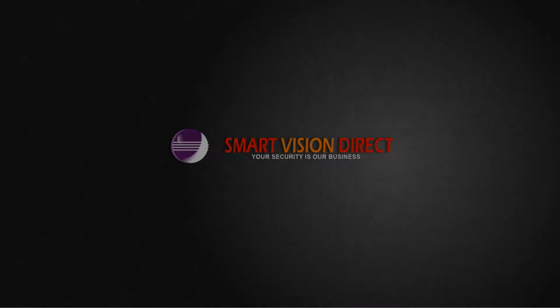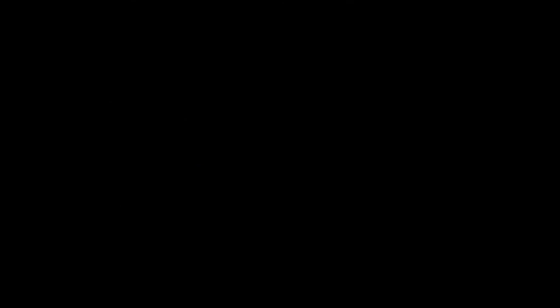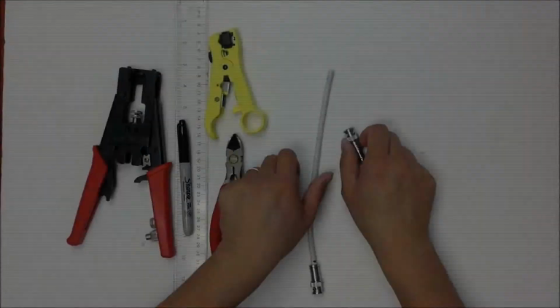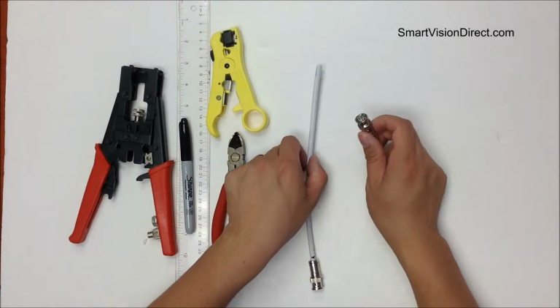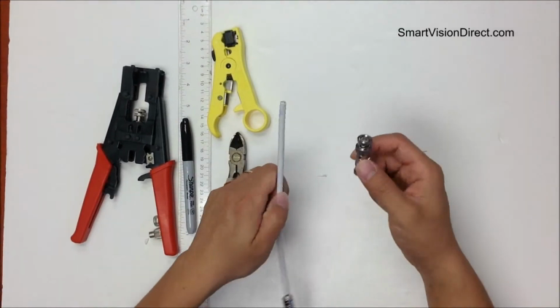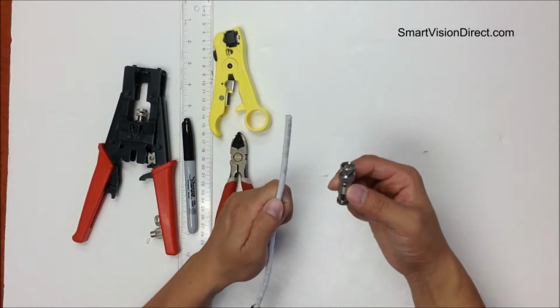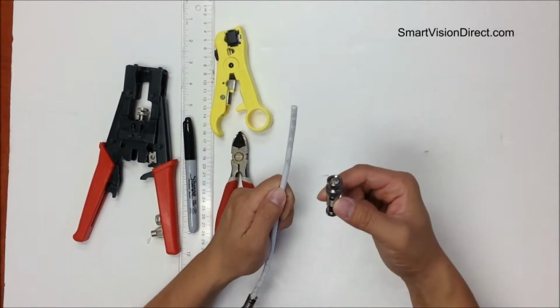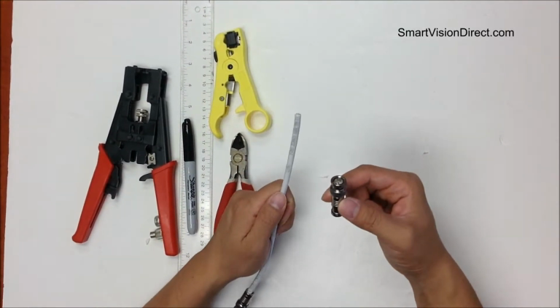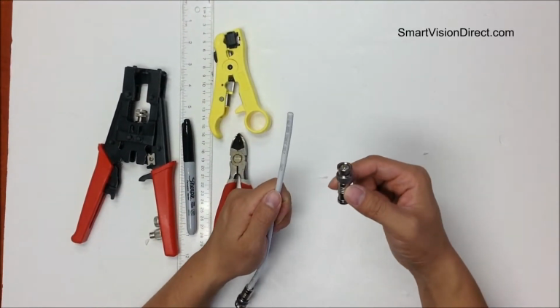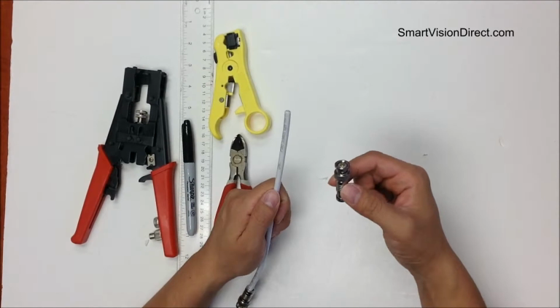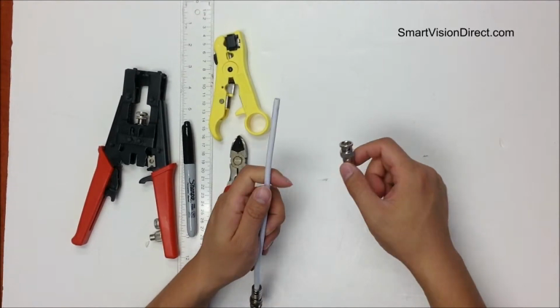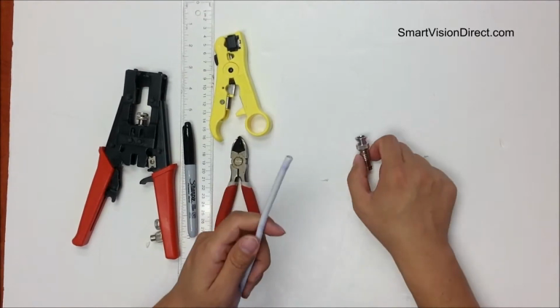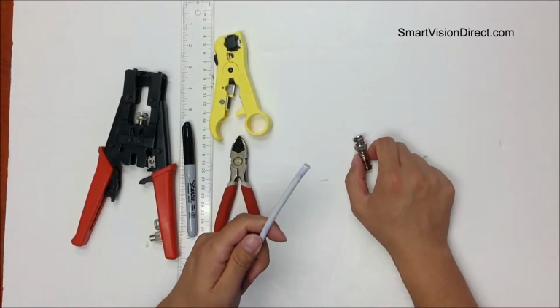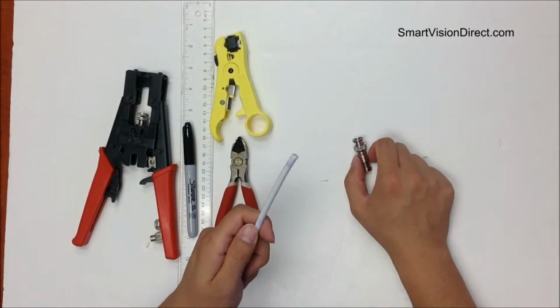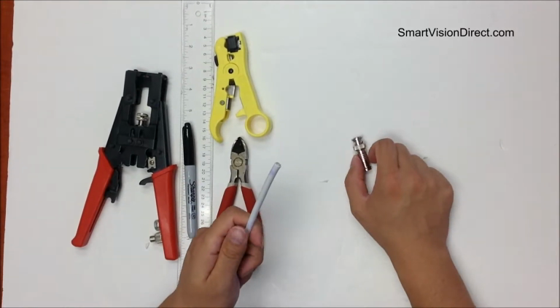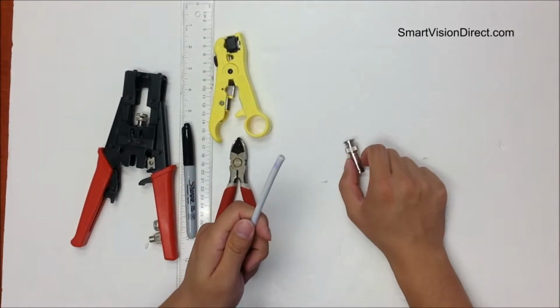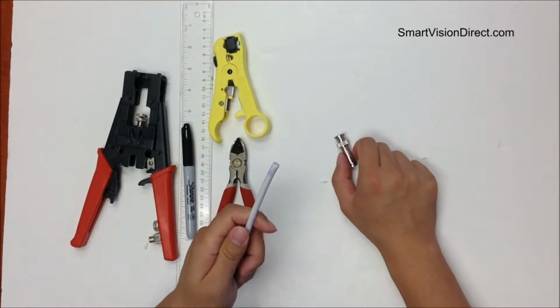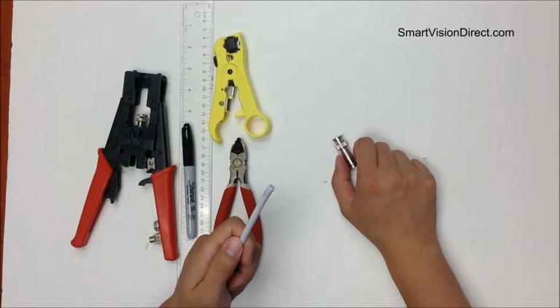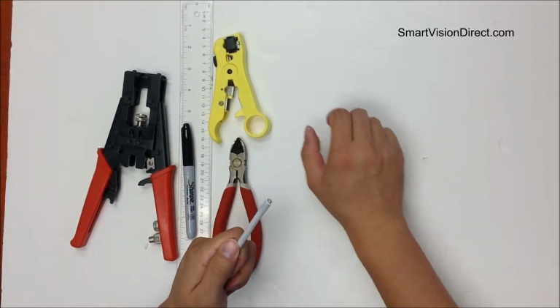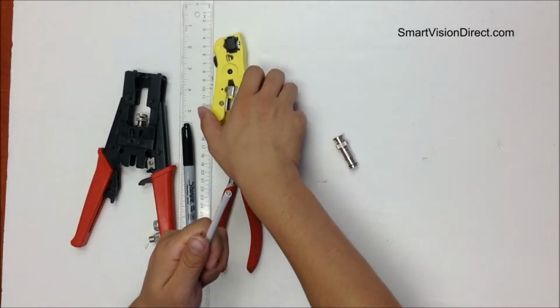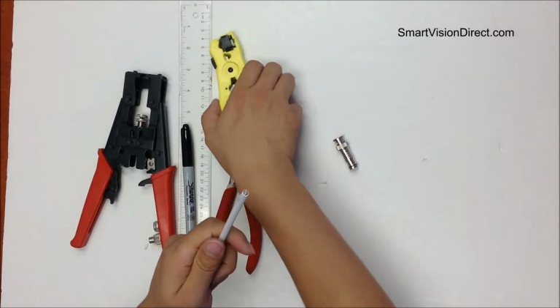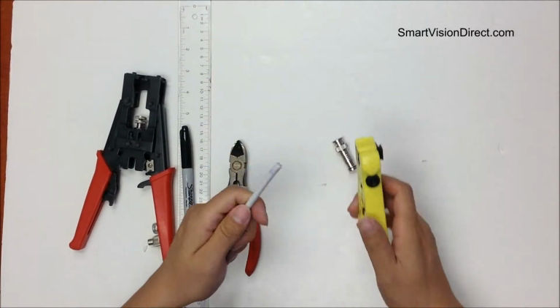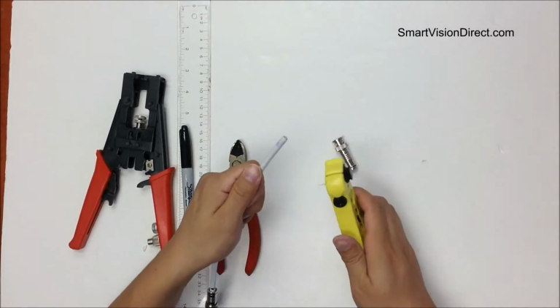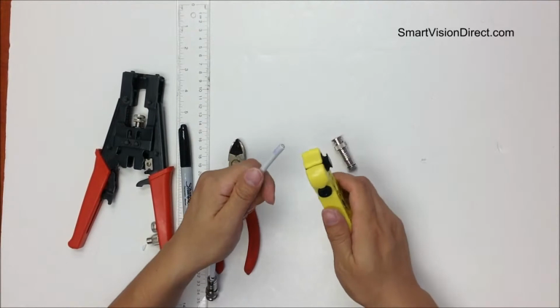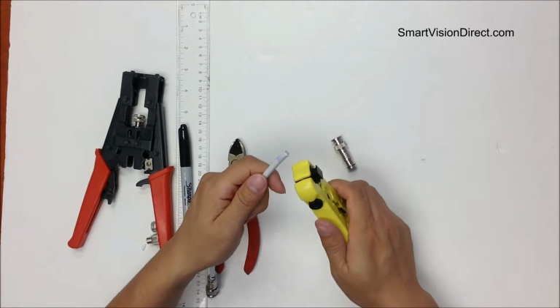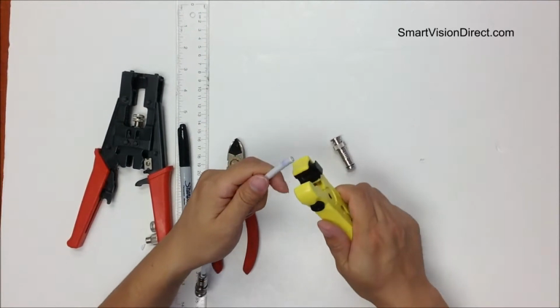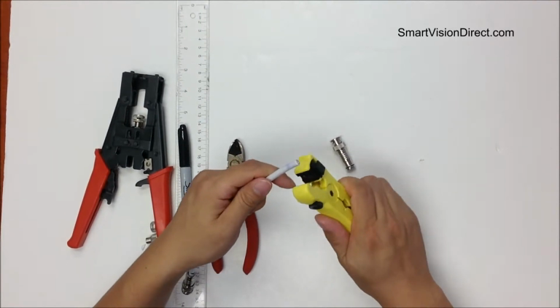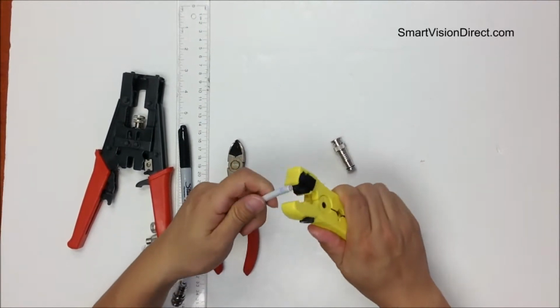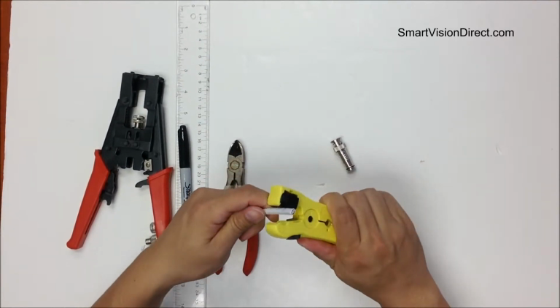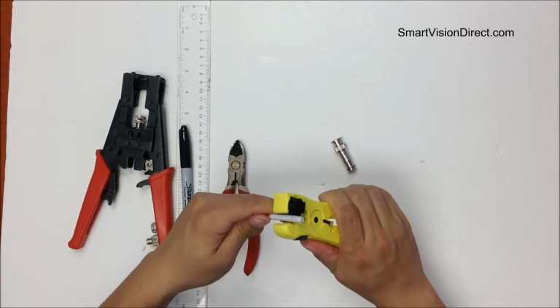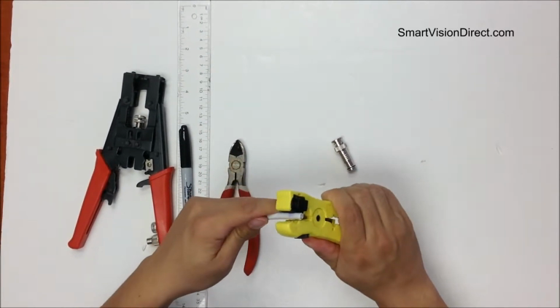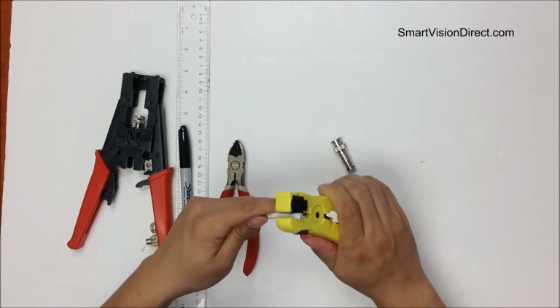I'm going to show you how to make a BNC compression connector with an RG59 coaxial cable. First, we use a stripper to cut the cable.